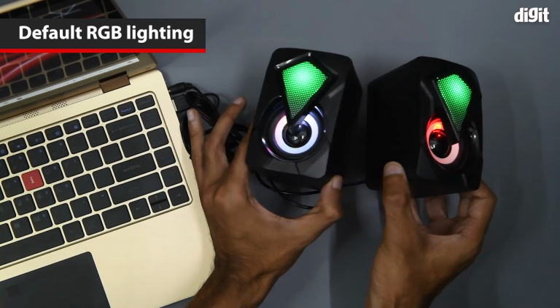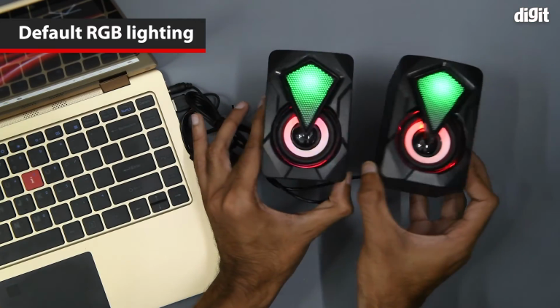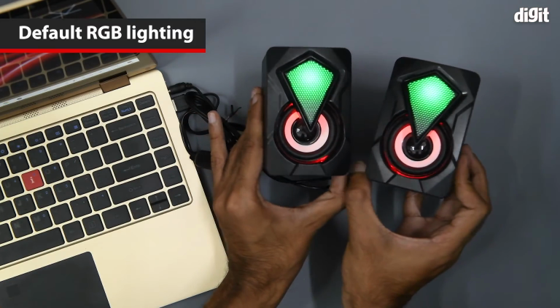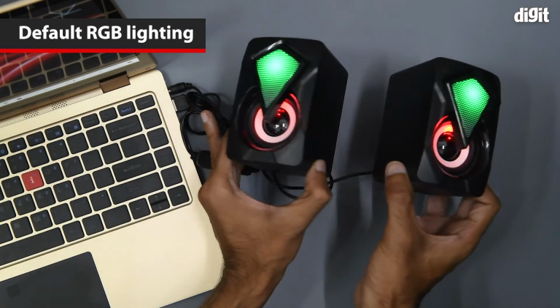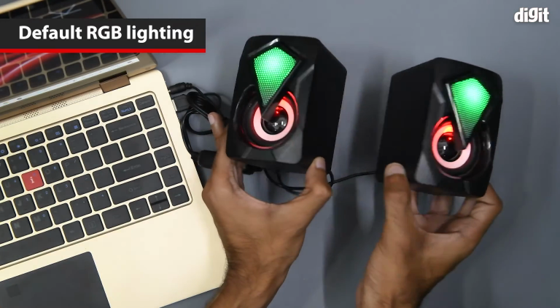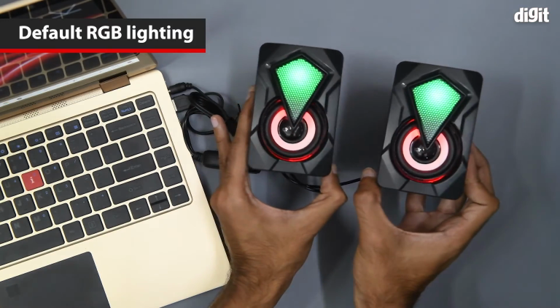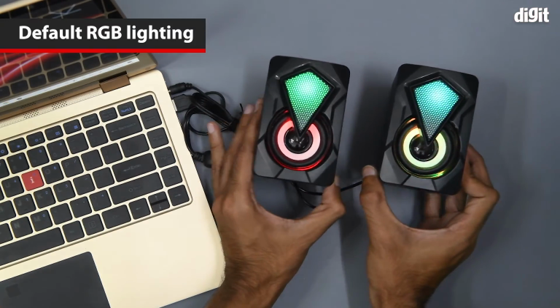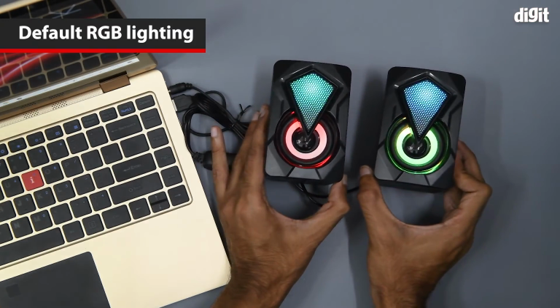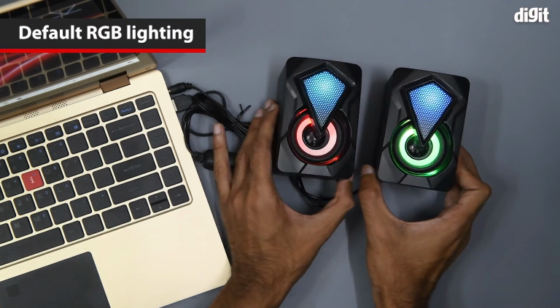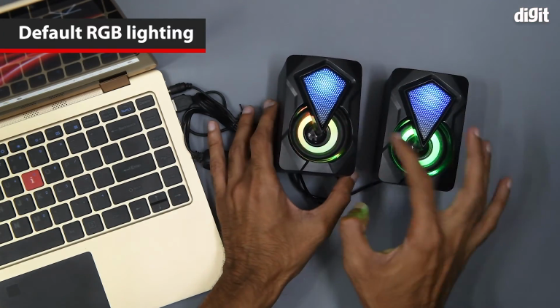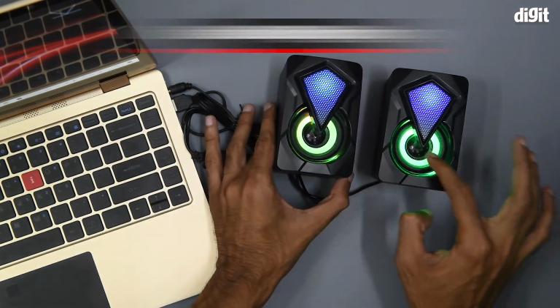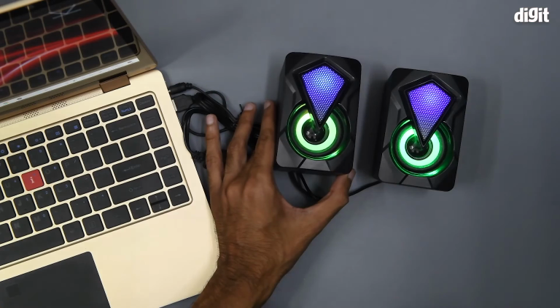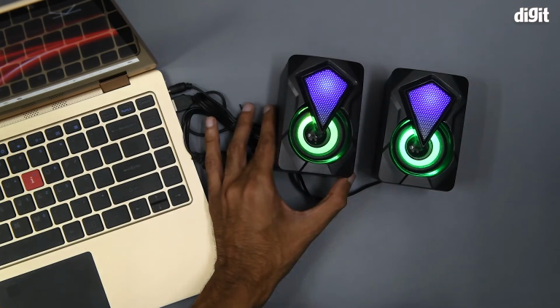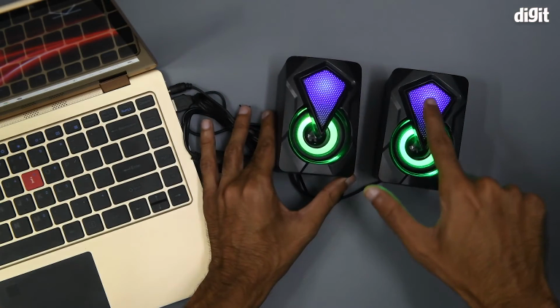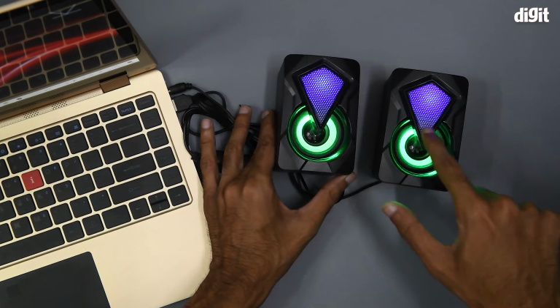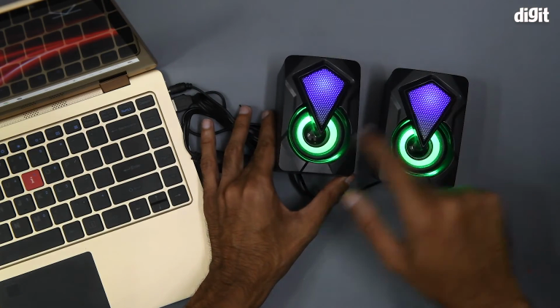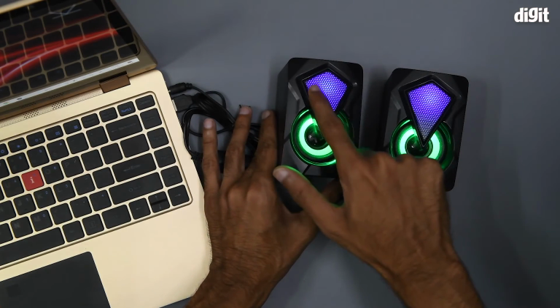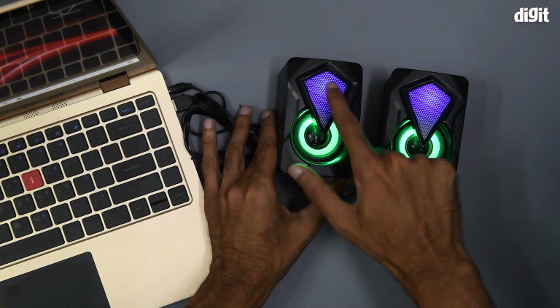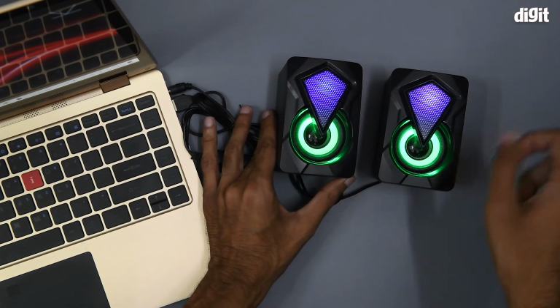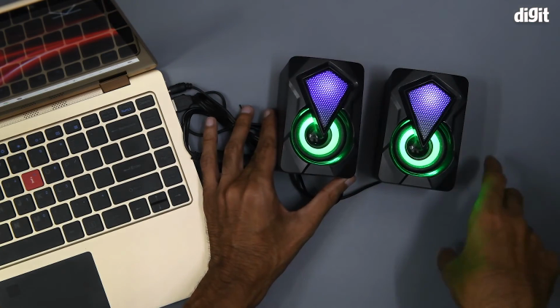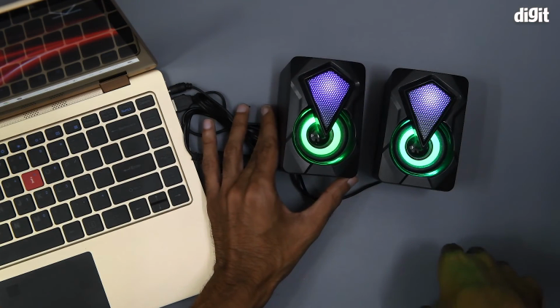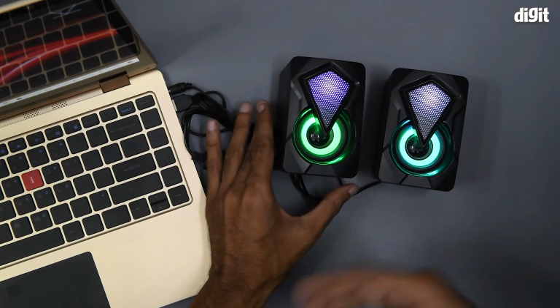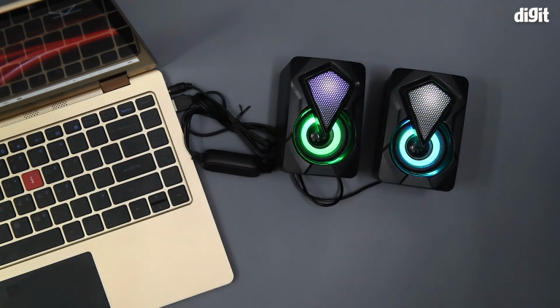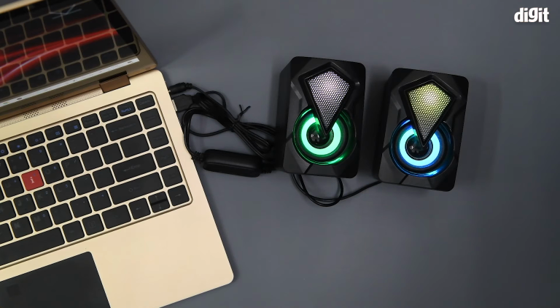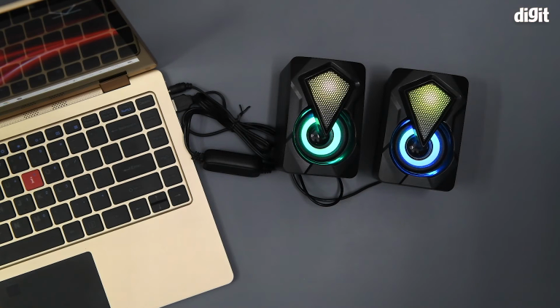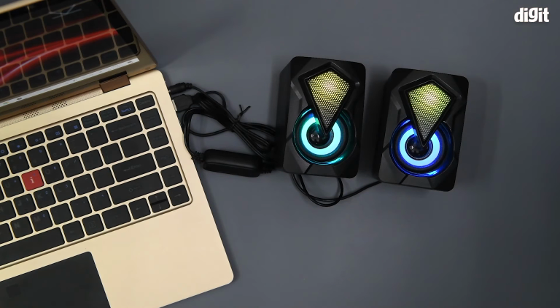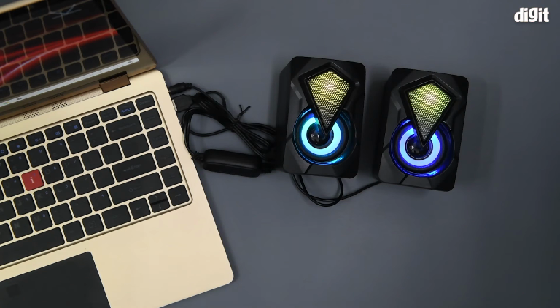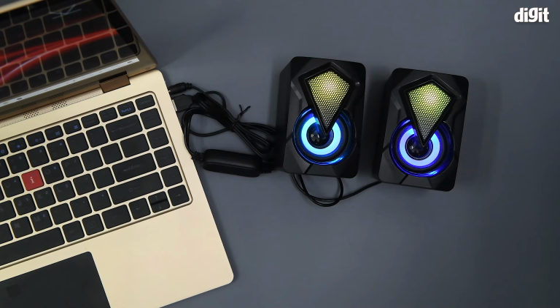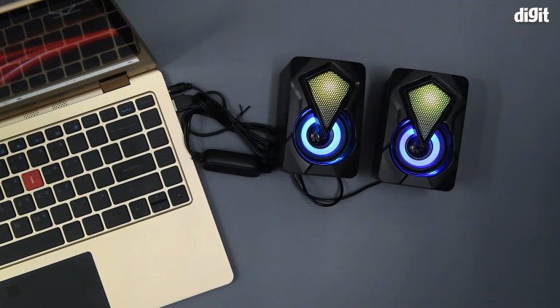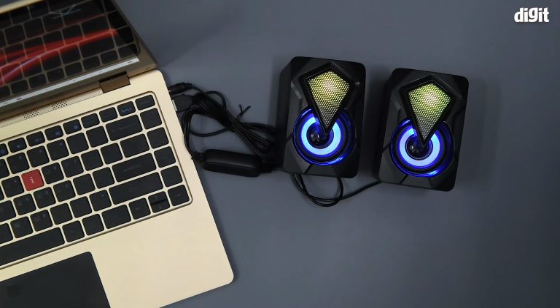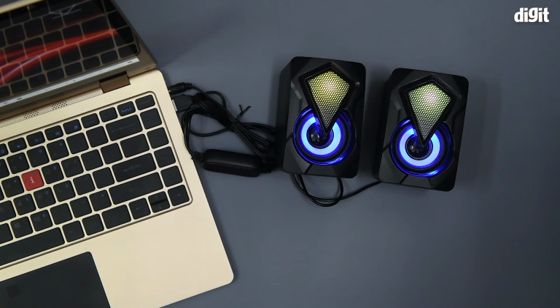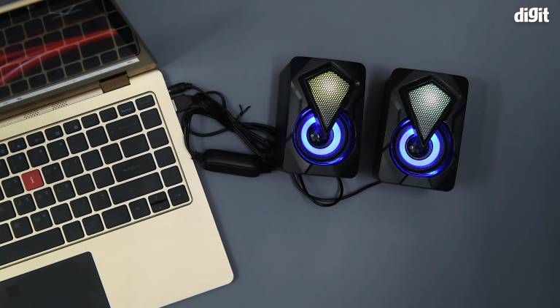As you can see, the RGB lights are on the driver units themselves and on the grill as well. They change color automatically and they have a breathing function, as you can see.